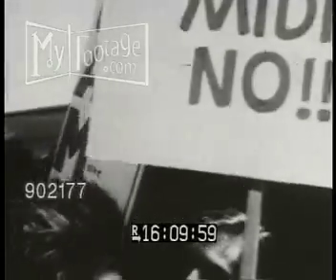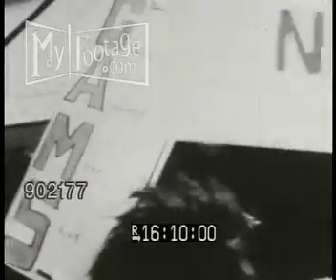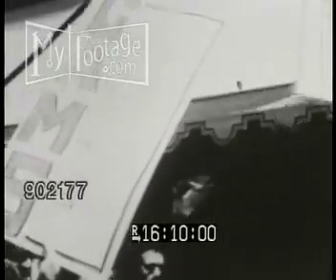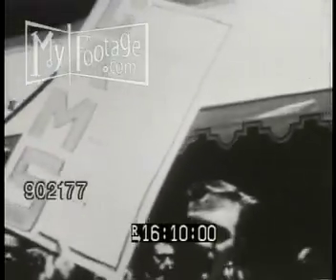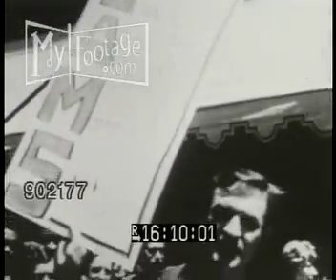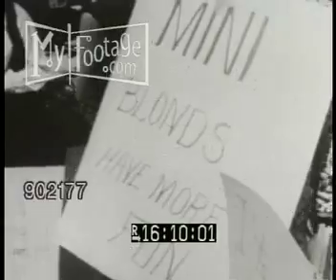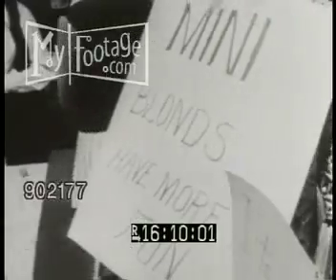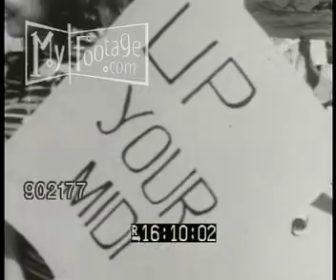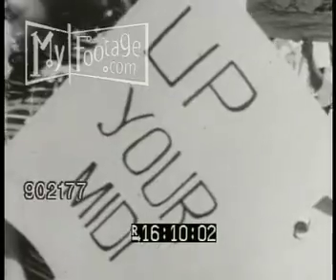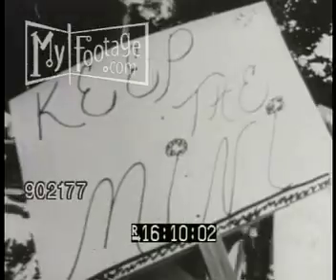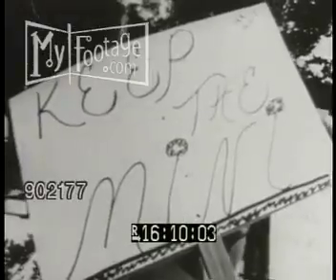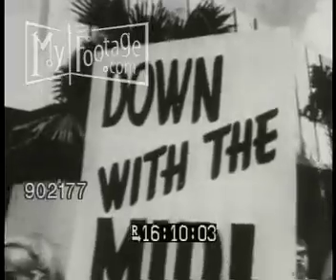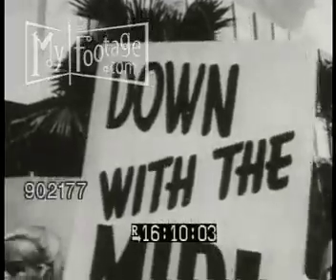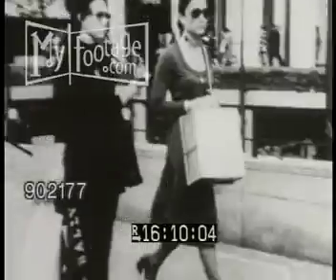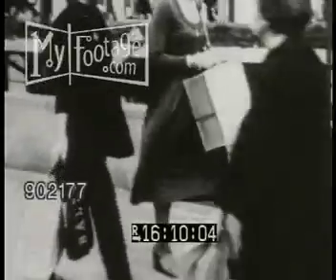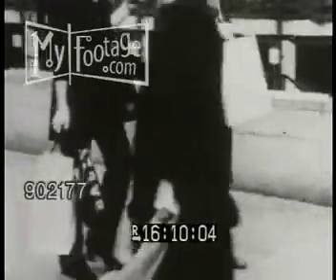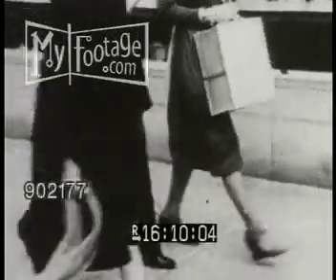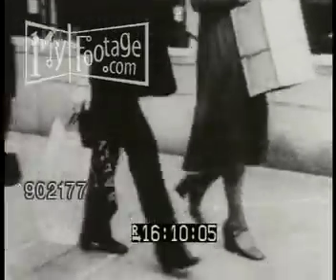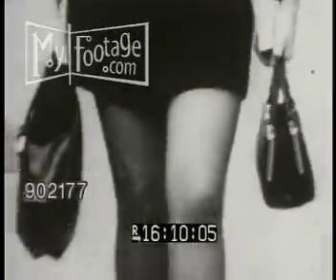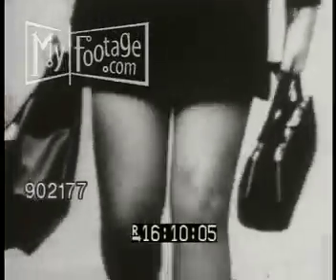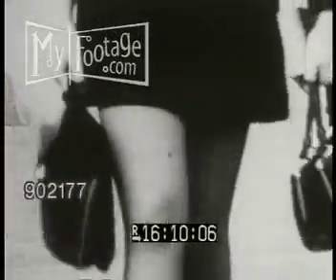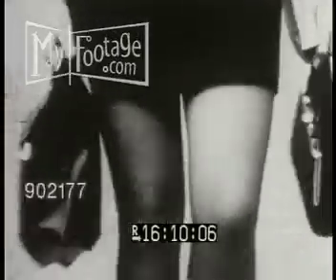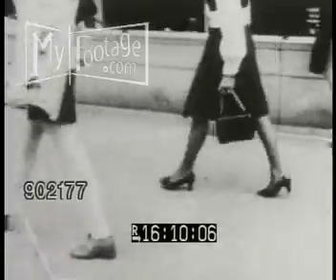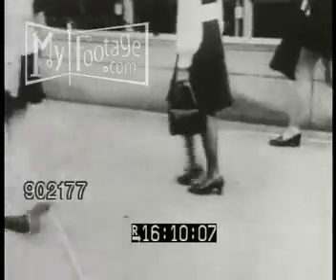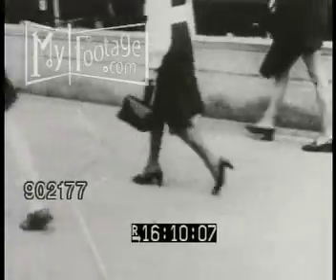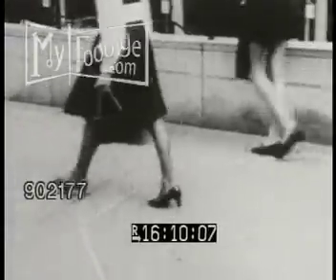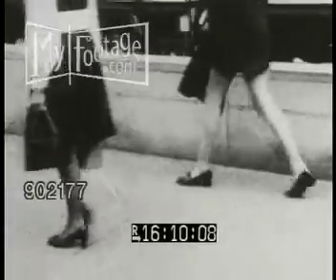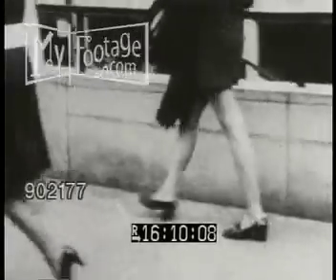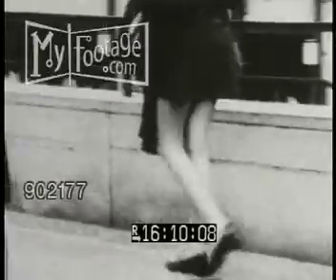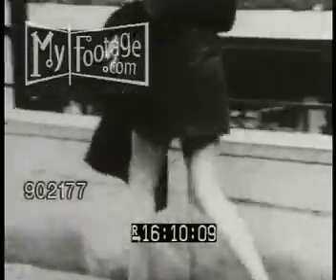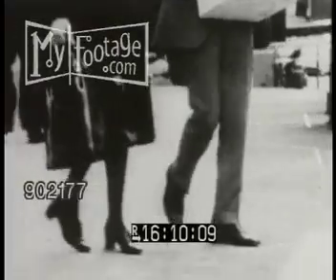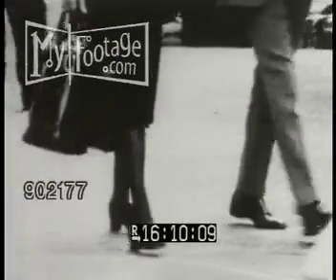Like the world at large, the fashion world is beset with confusion. Is it mini, midi, or maxi? Every woman gets to choose, and that is women's lib.